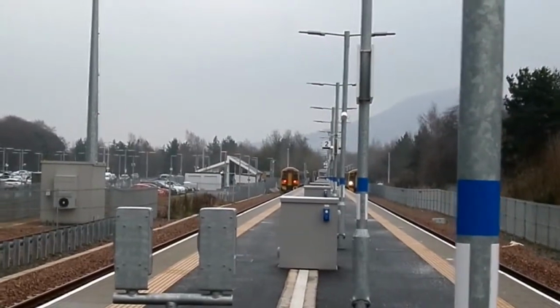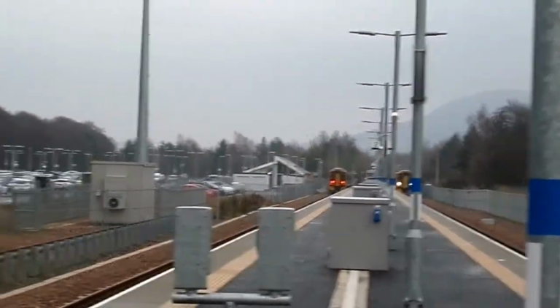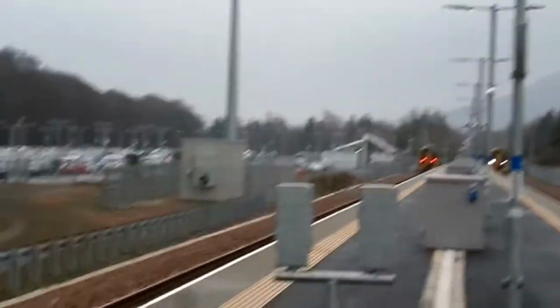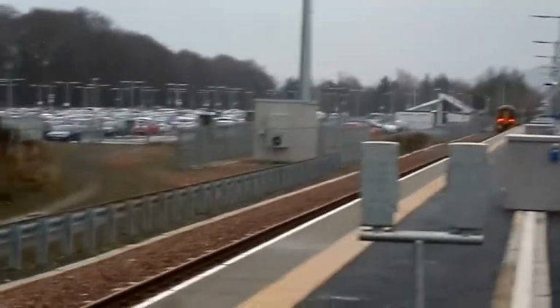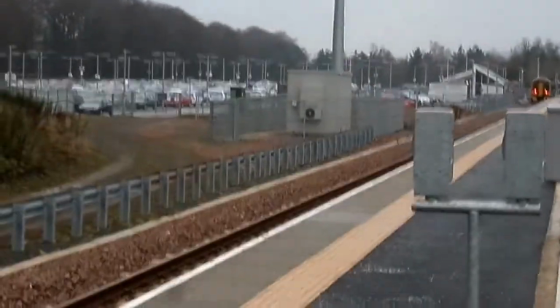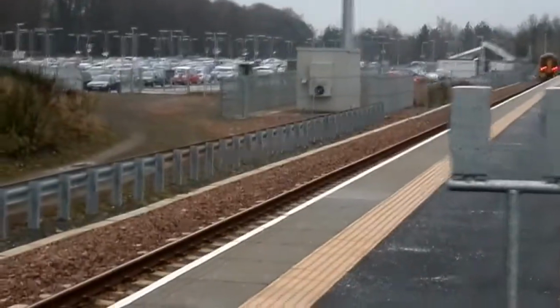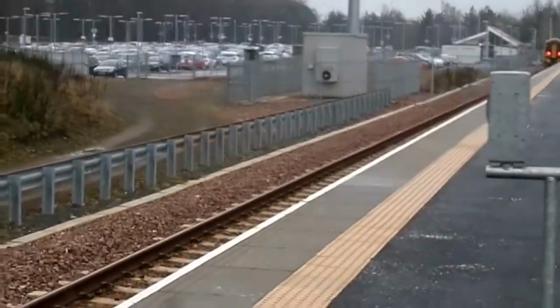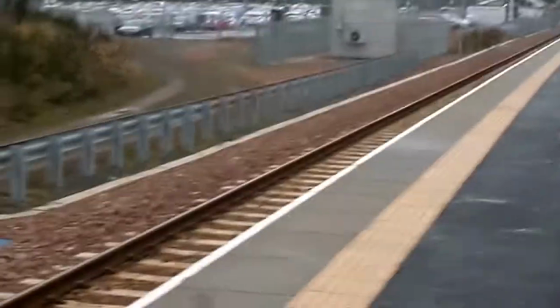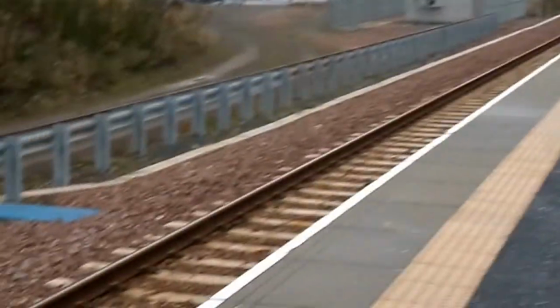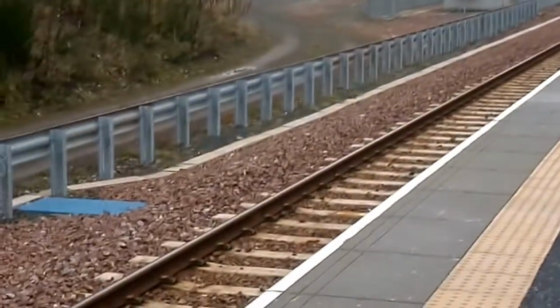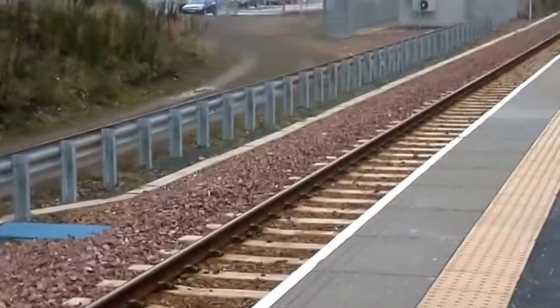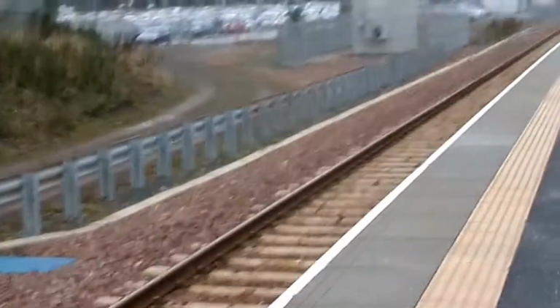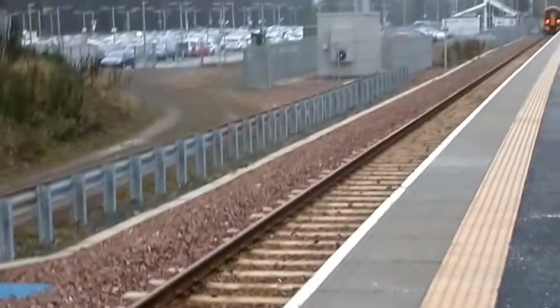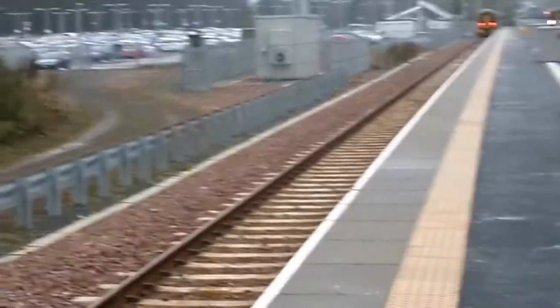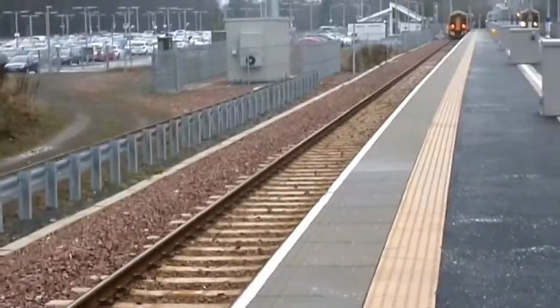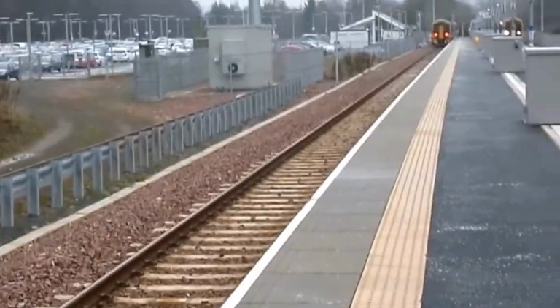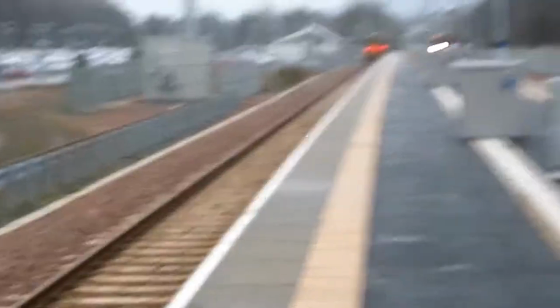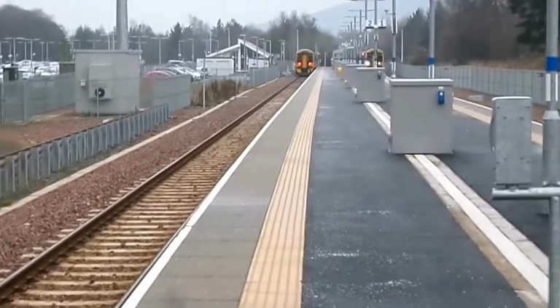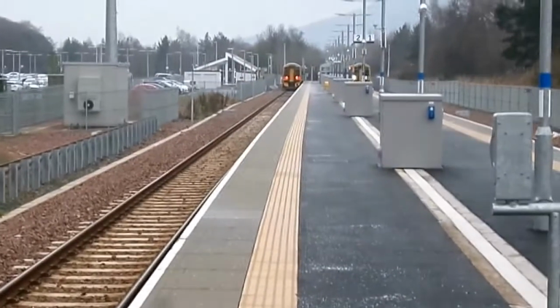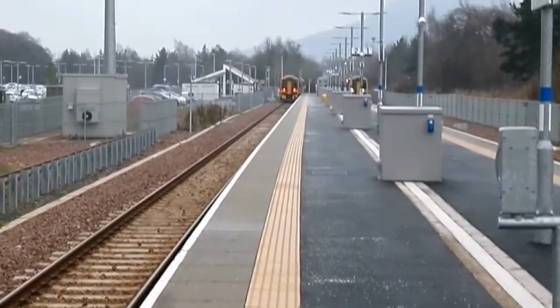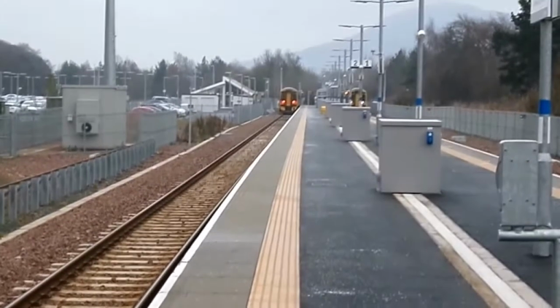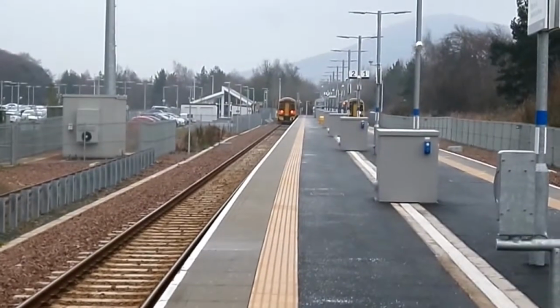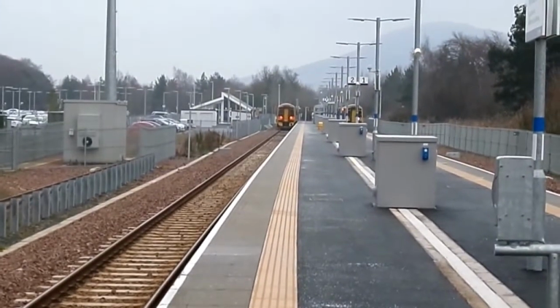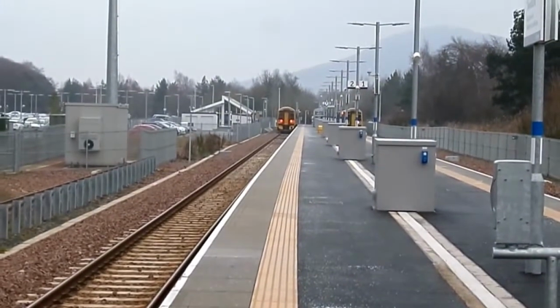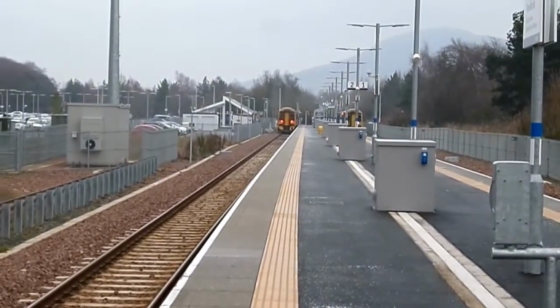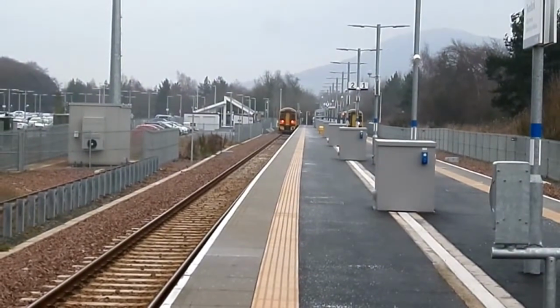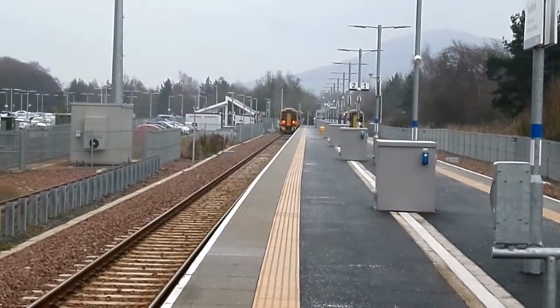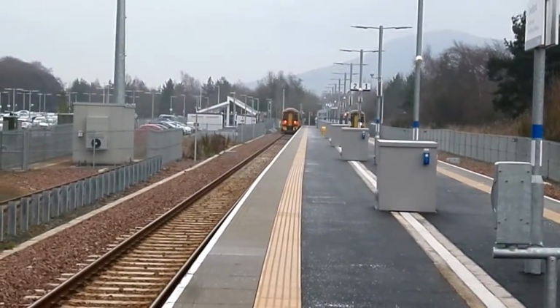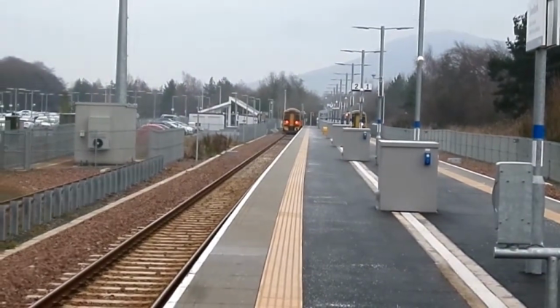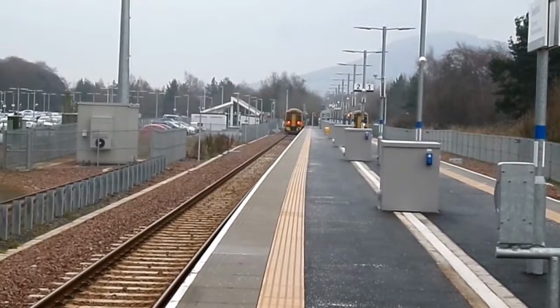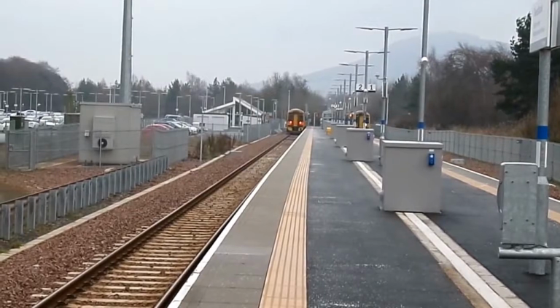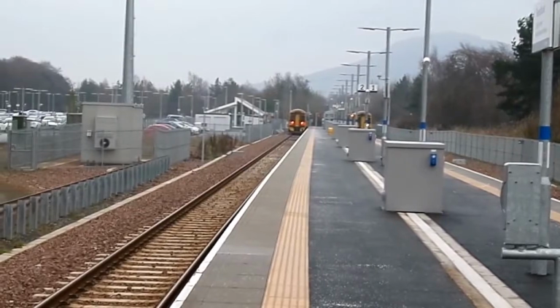There wasn't a station here before, so the opening of this line in 2015 was the first time a station was situated here.